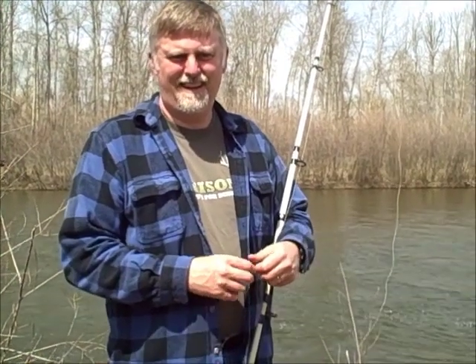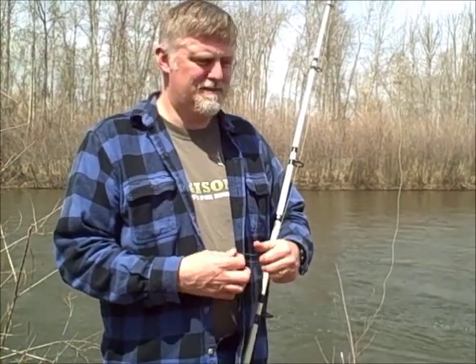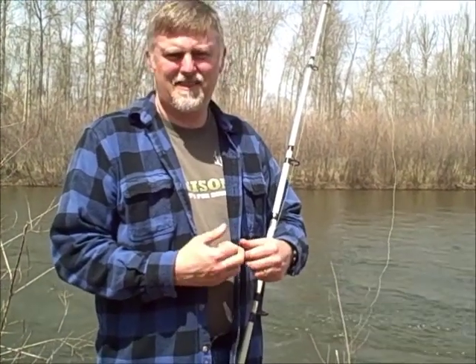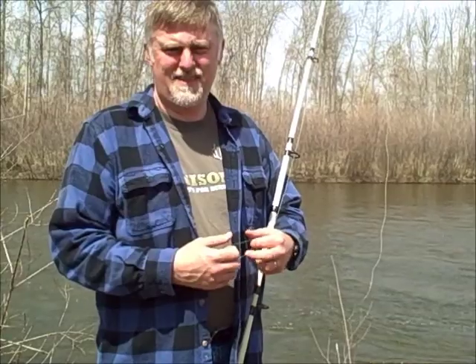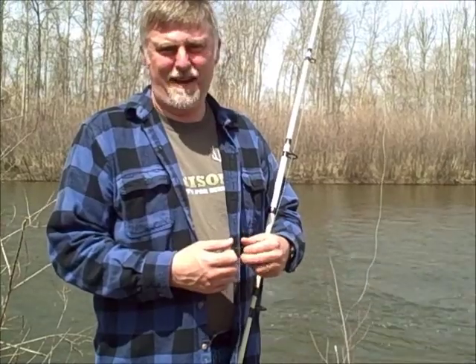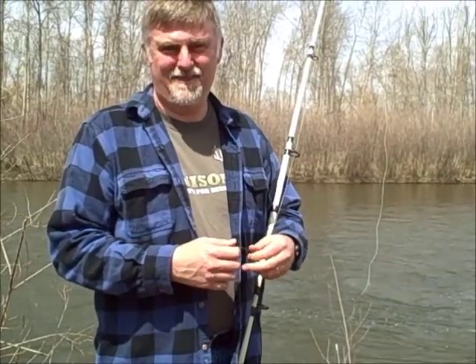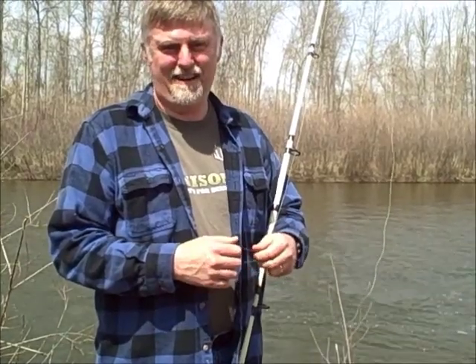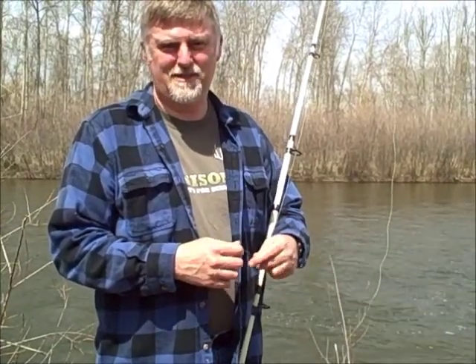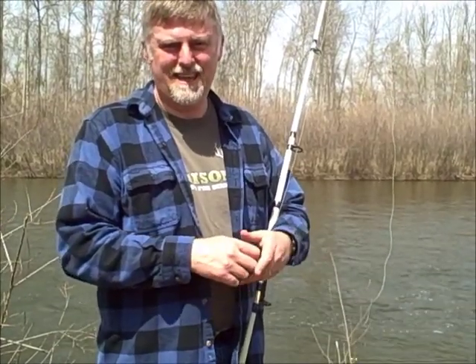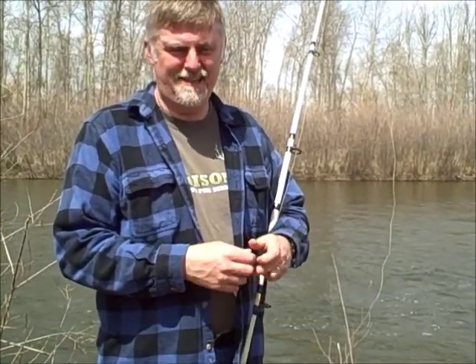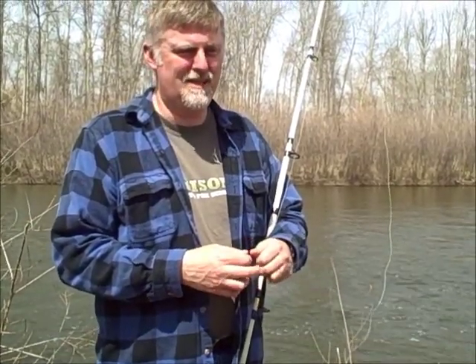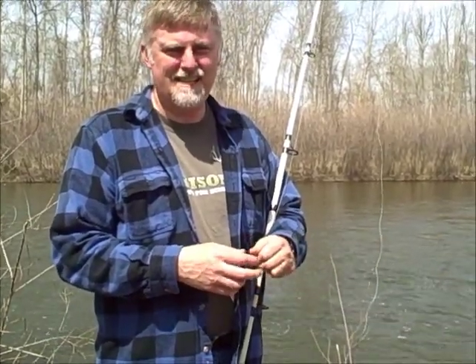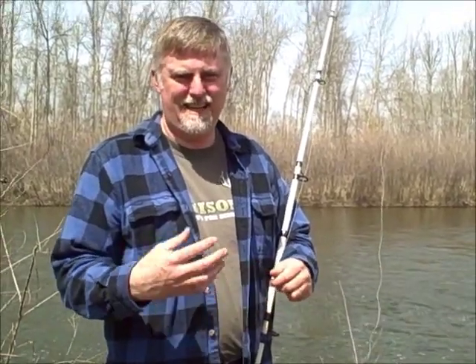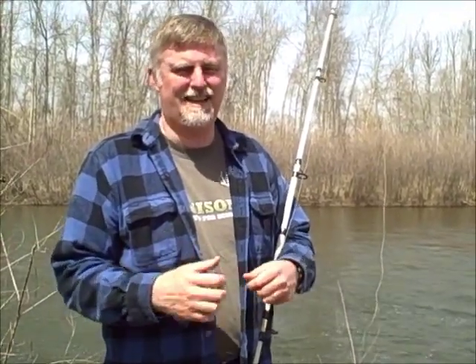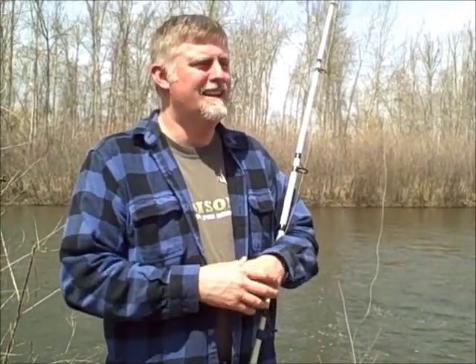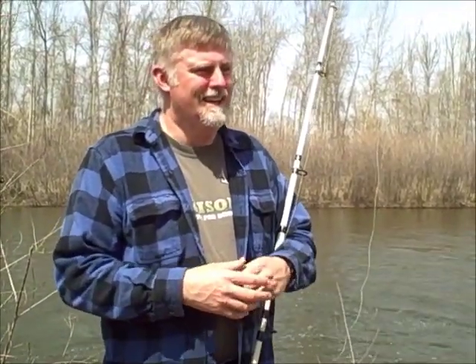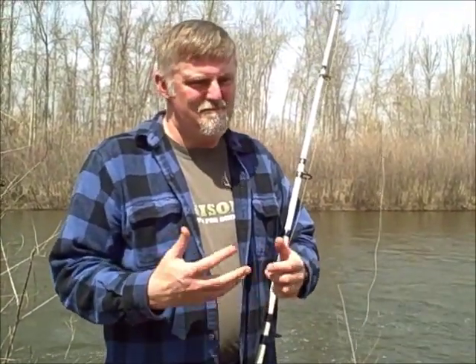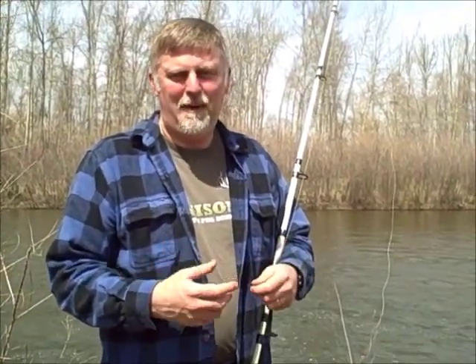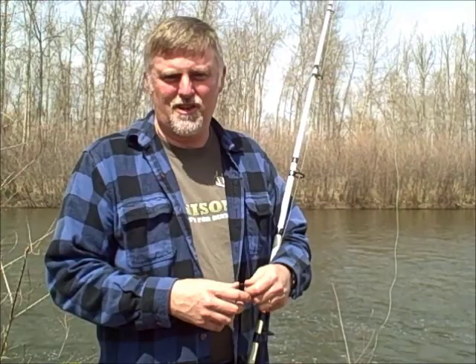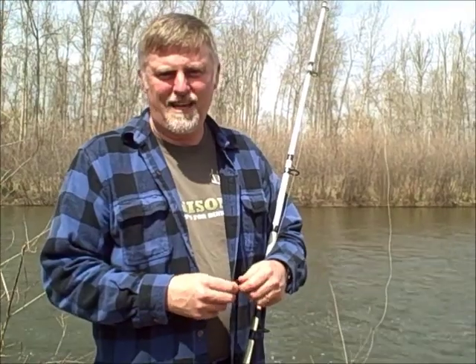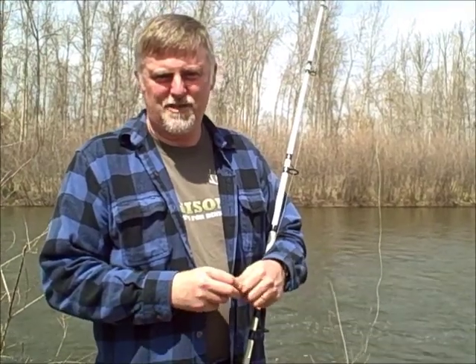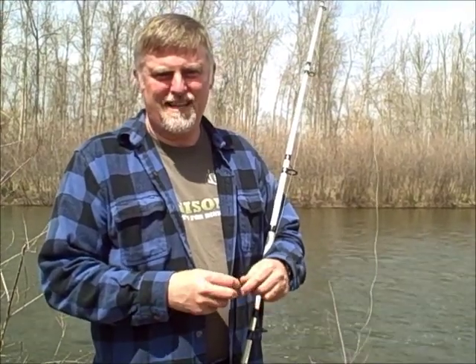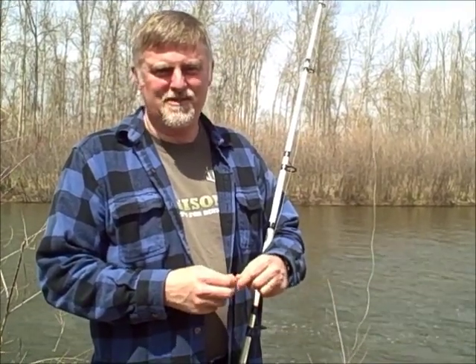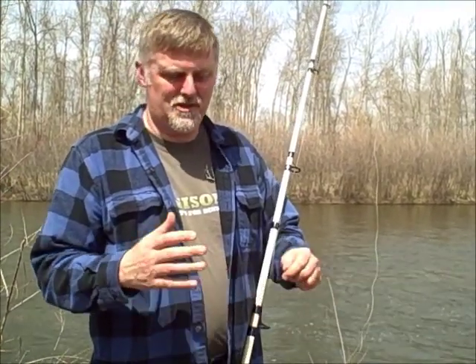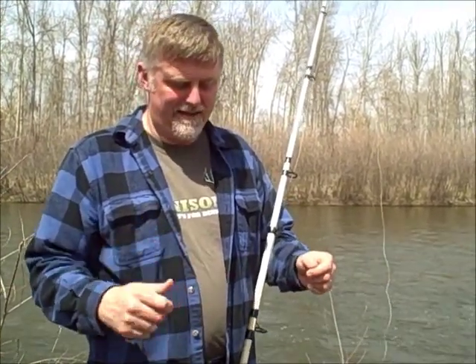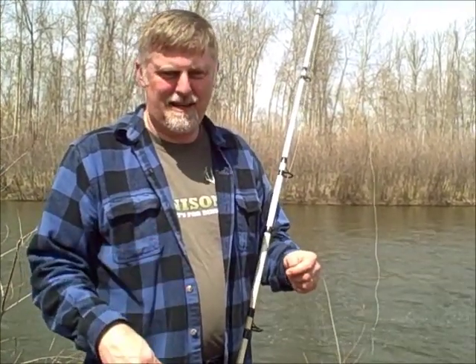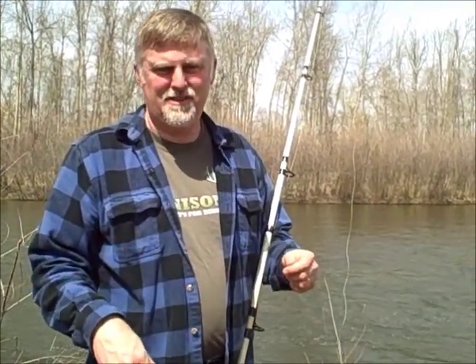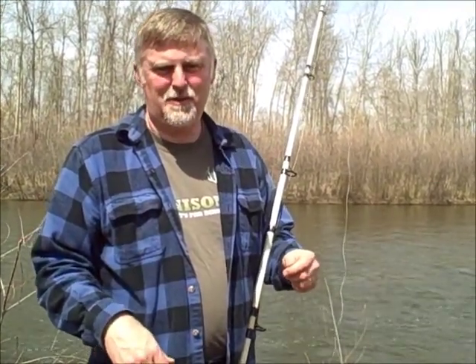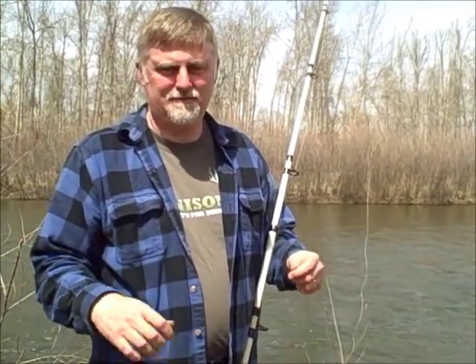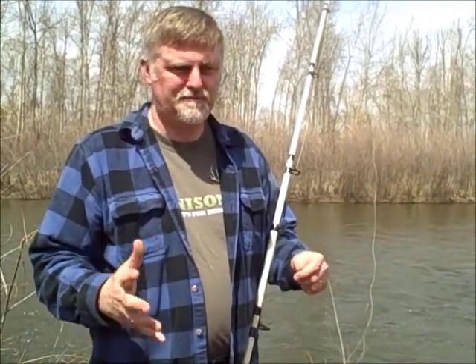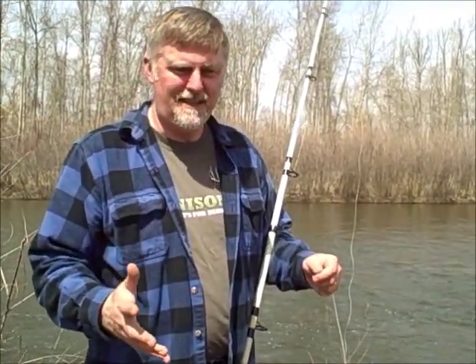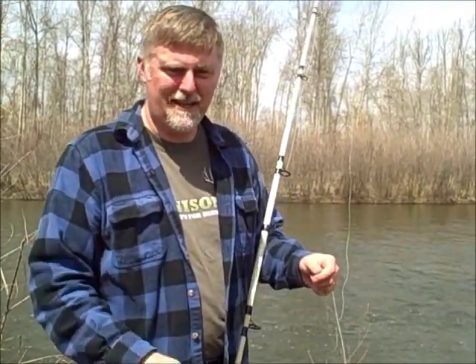Now that you've seen the paddlefish have no teeth and don't eat anything major, the way you catch them is snagging. I'm going to show you how to set up a fishing pole to get ready to snag for them.